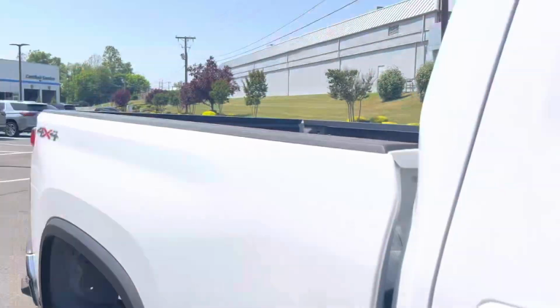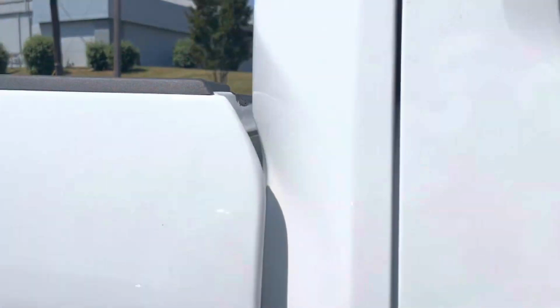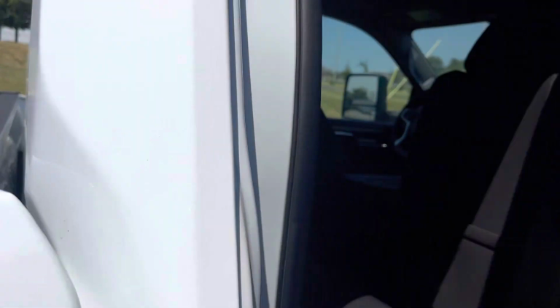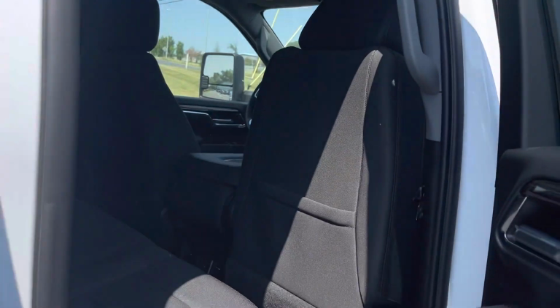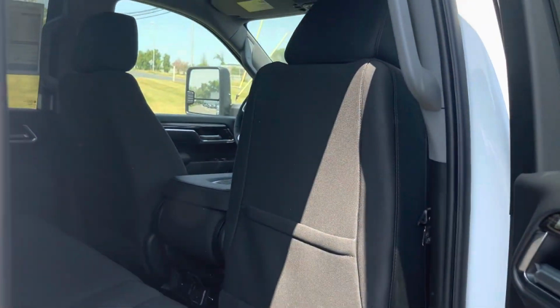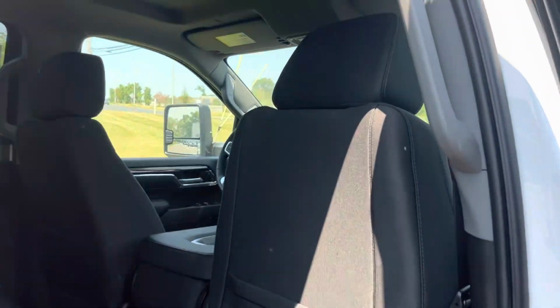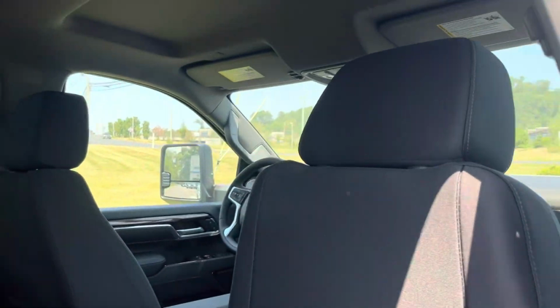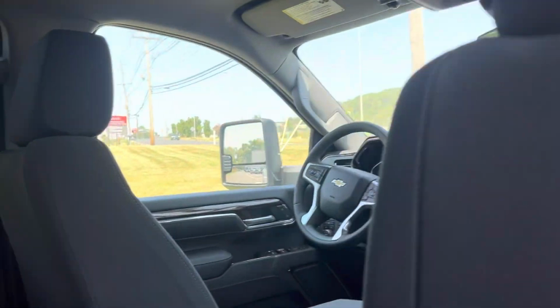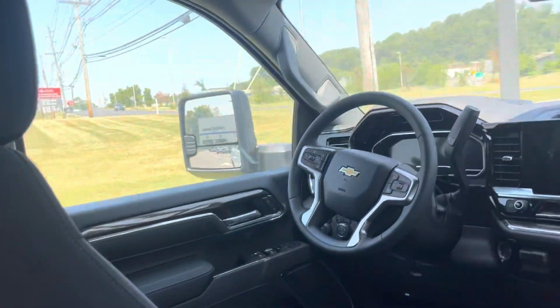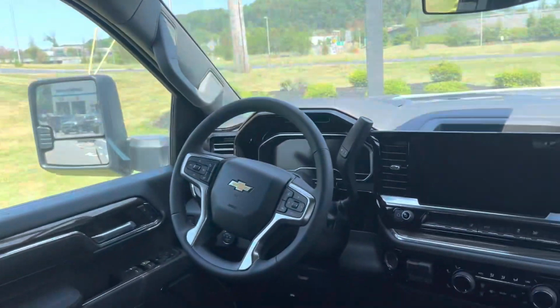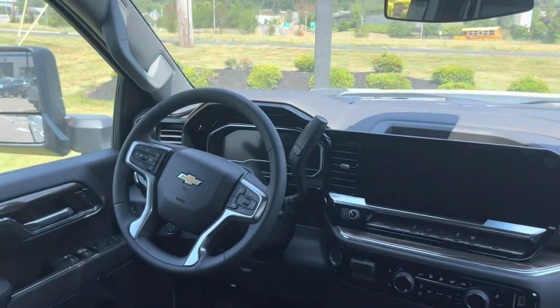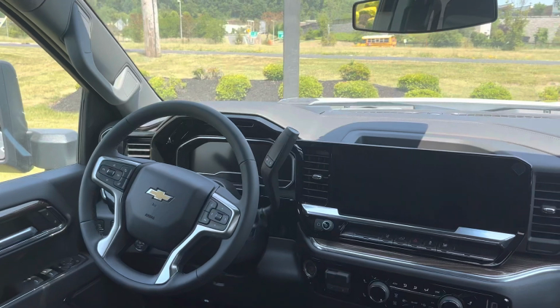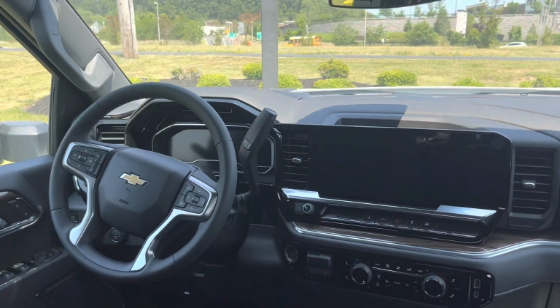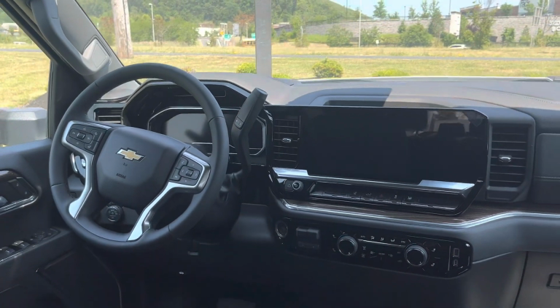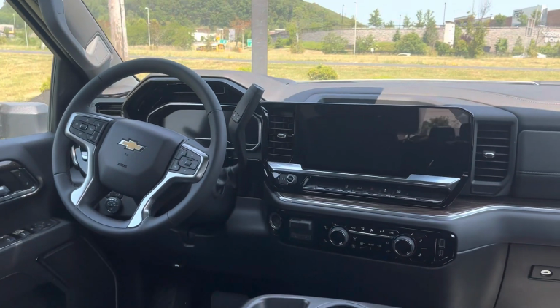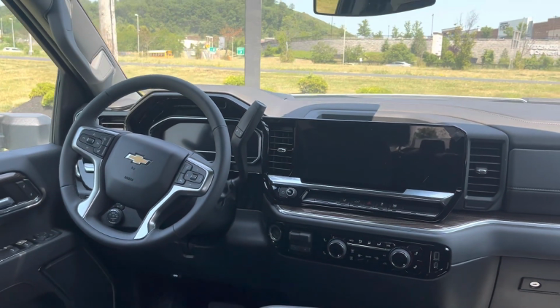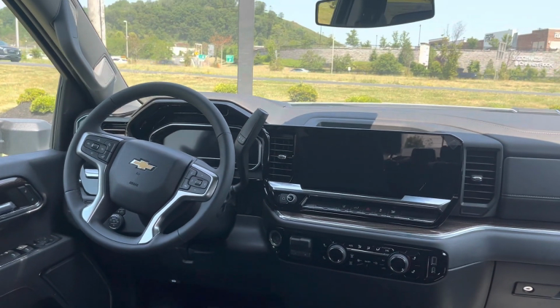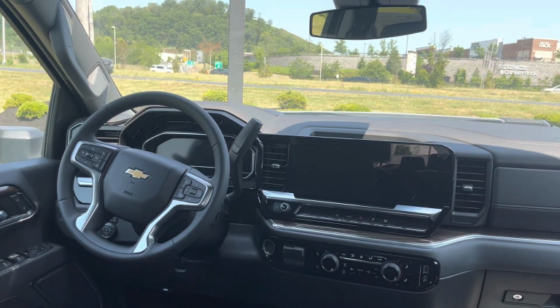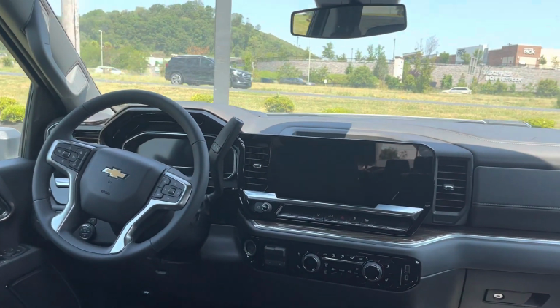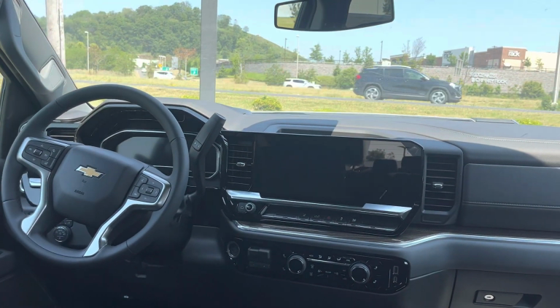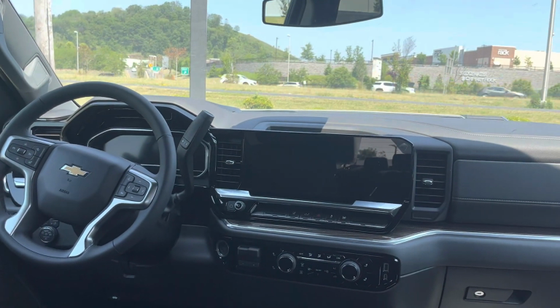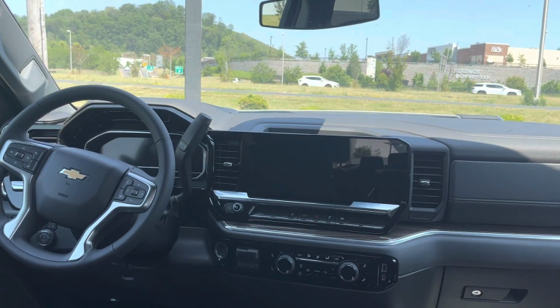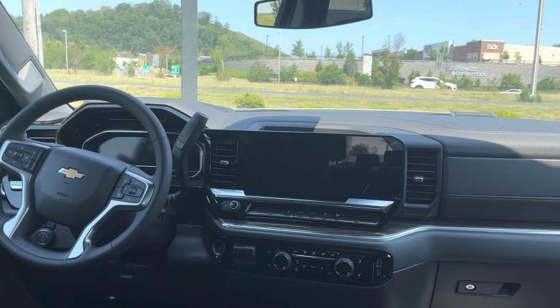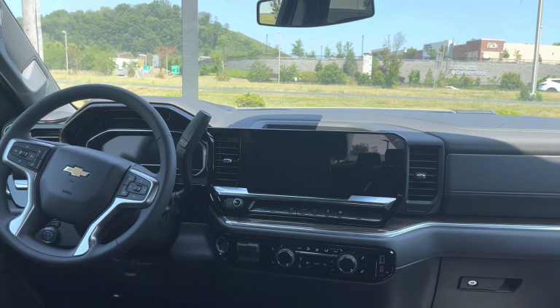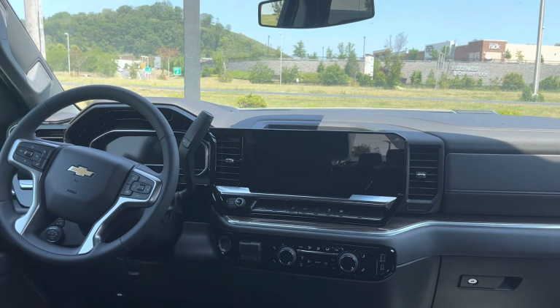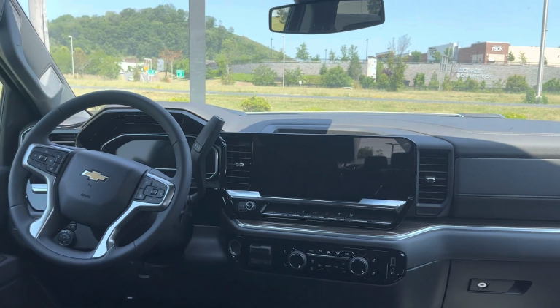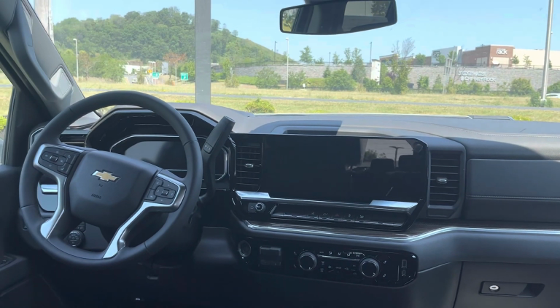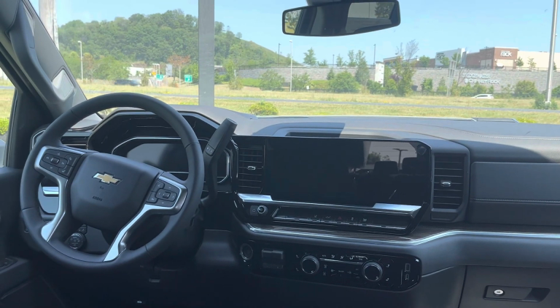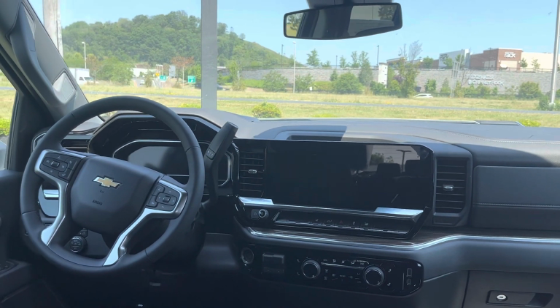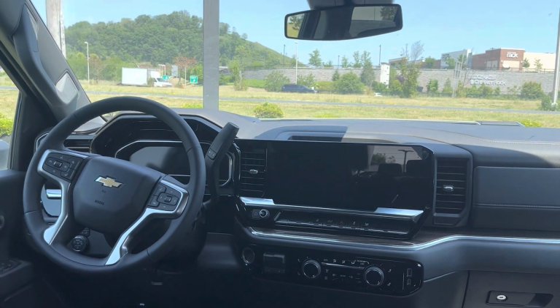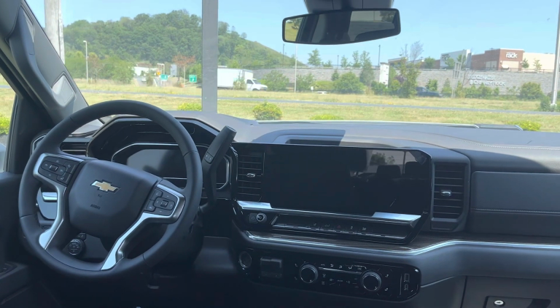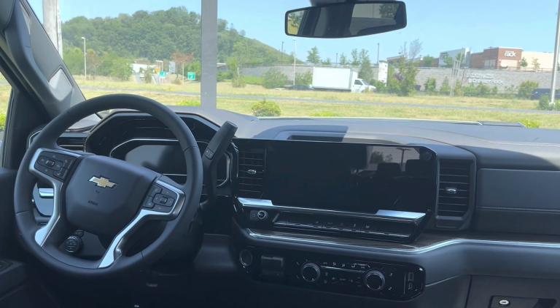But when you see our 2024 model now, this is our double cab. Even this LT interior just looks more stylish — bigger screen. You're absolutely going to love it. And now they're pairing it with a 10-speed transmission.